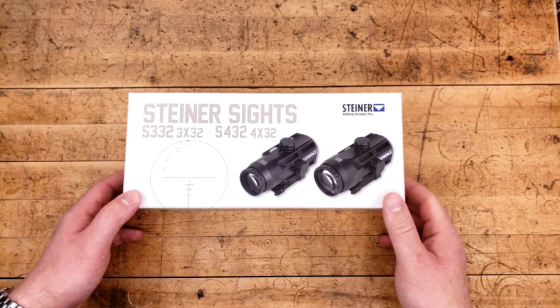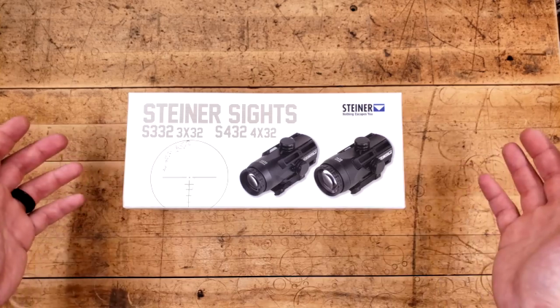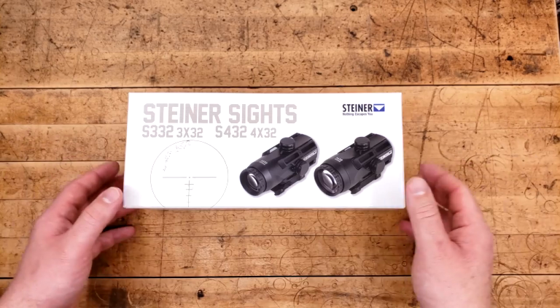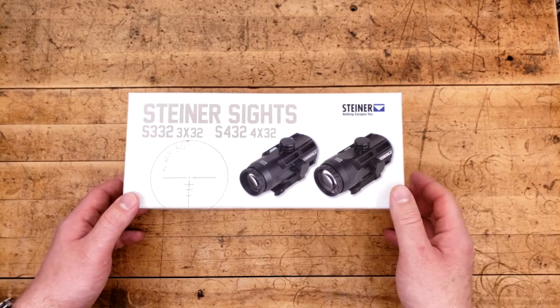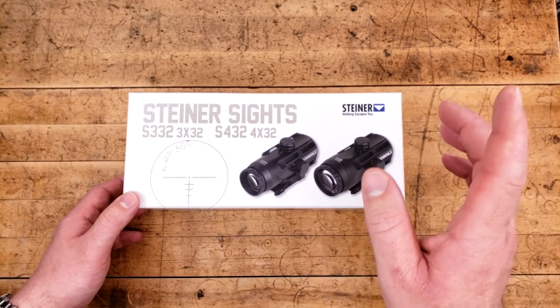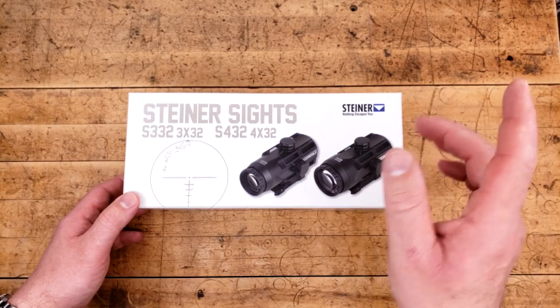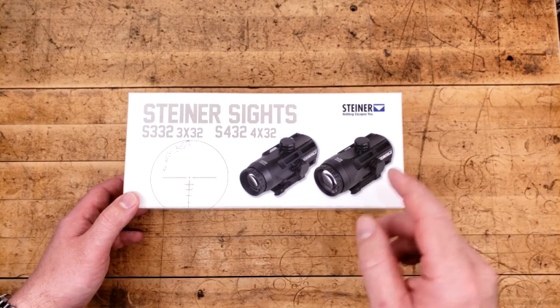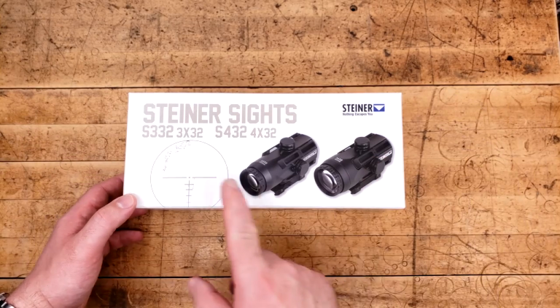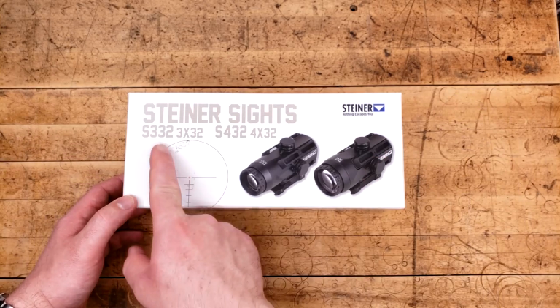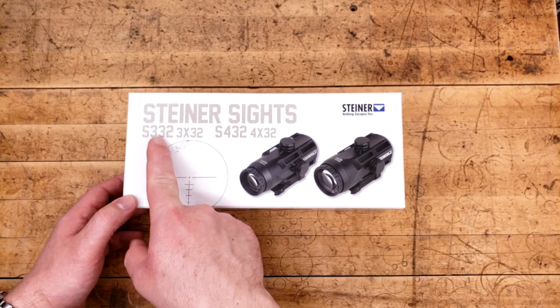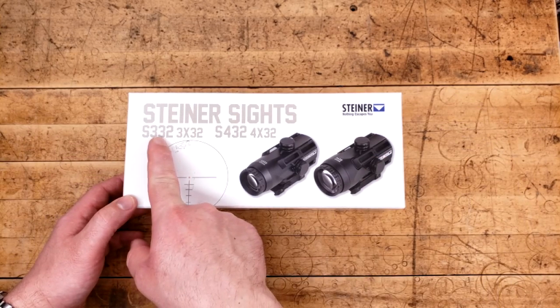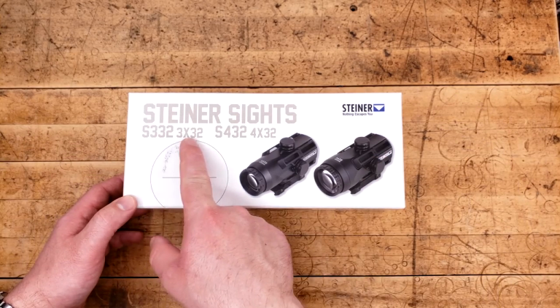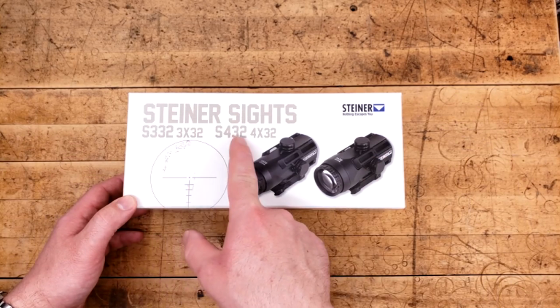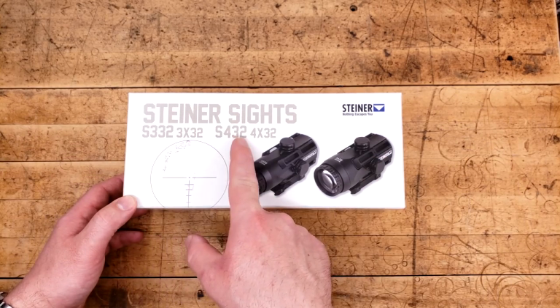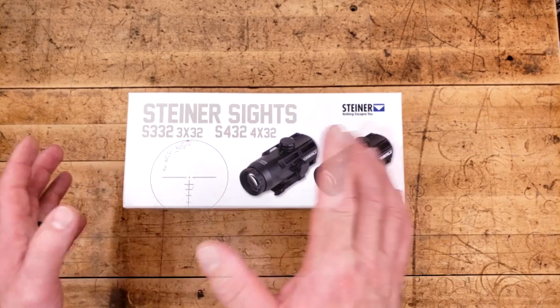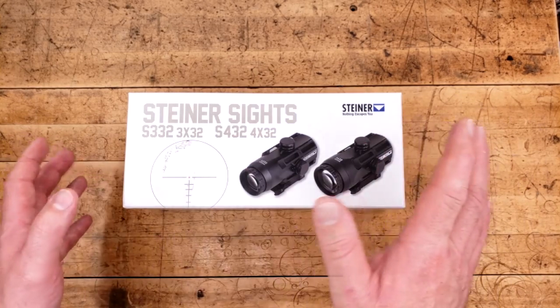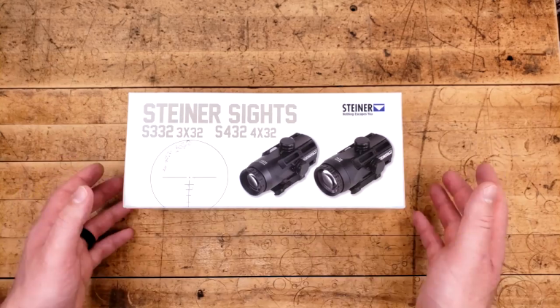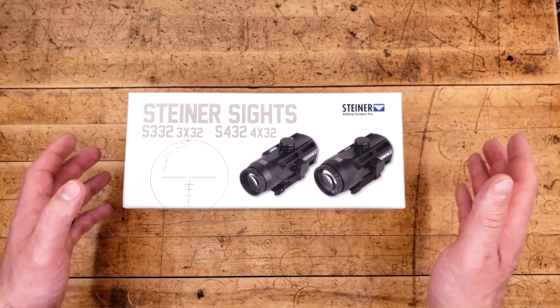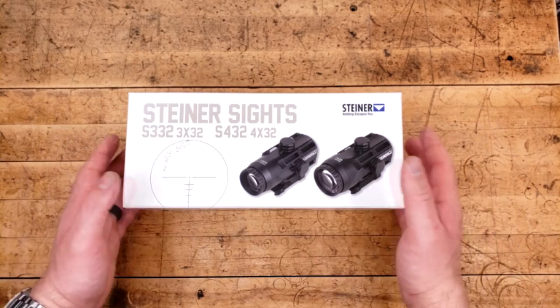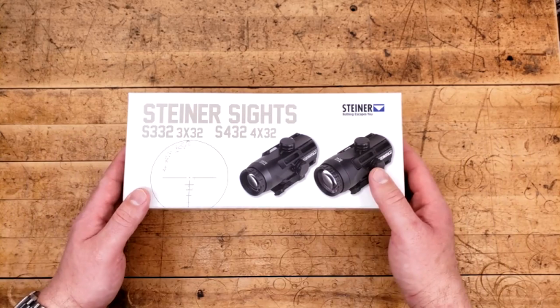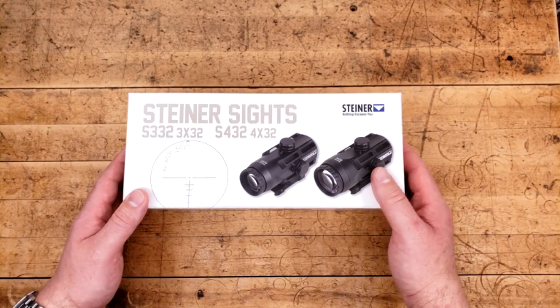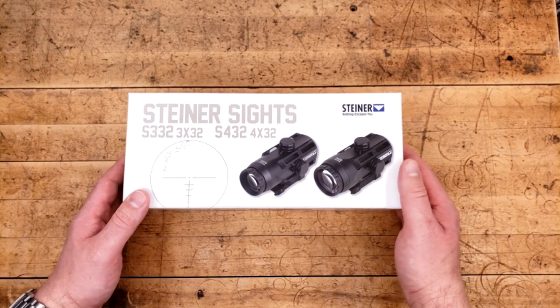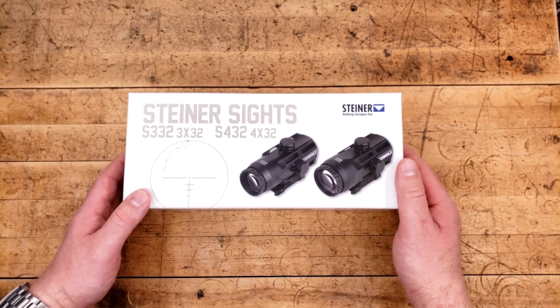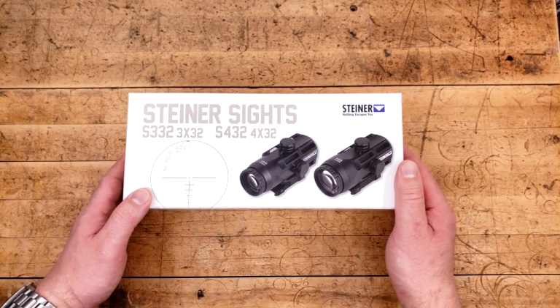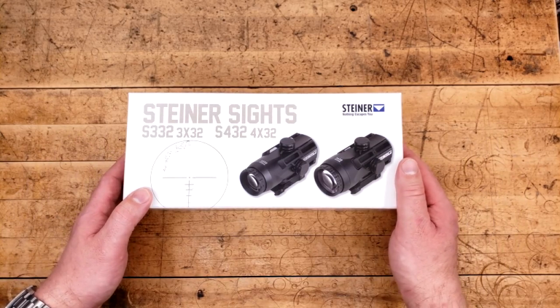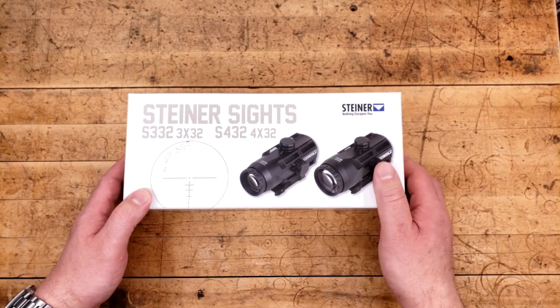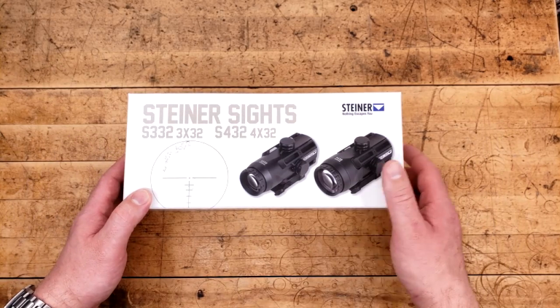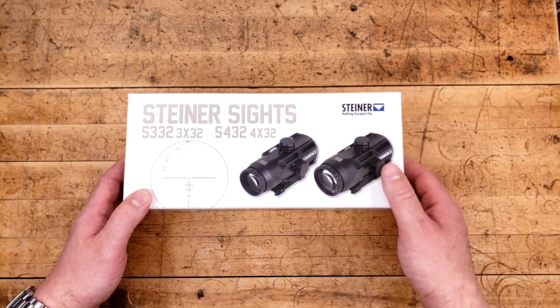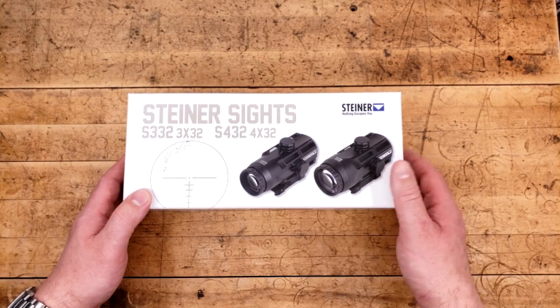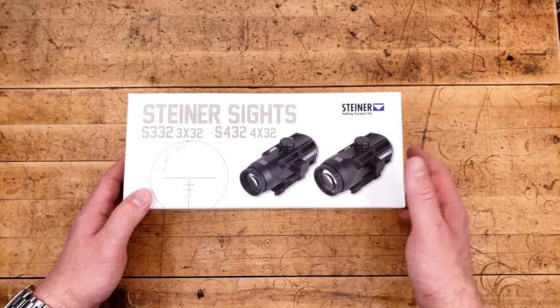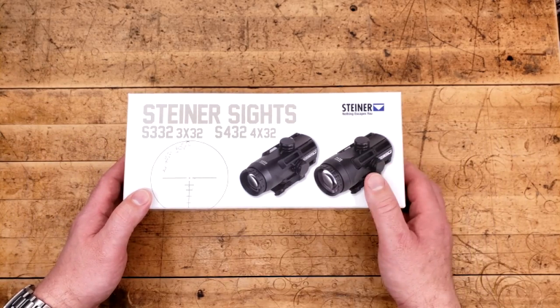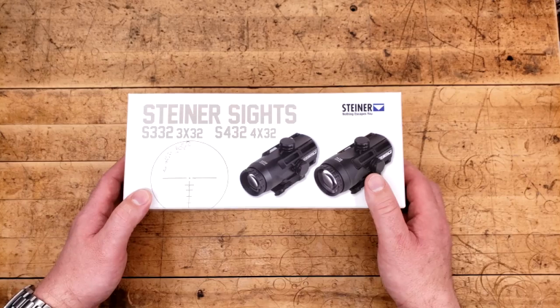What we have is actually a bit of a mystery, because is it one, or the other, or both? Well, I'll tell you, this box isn't big enough for both of them, and if that's not telling you something, I don't know what is.